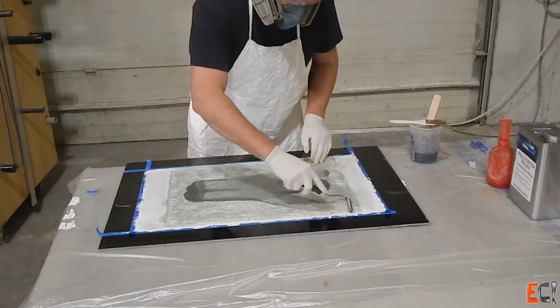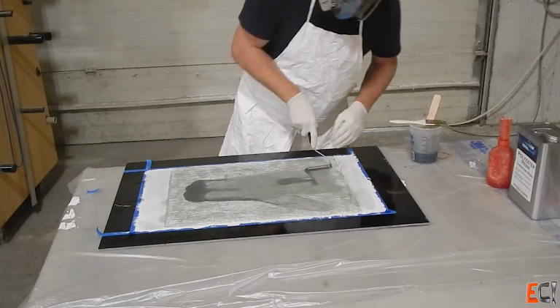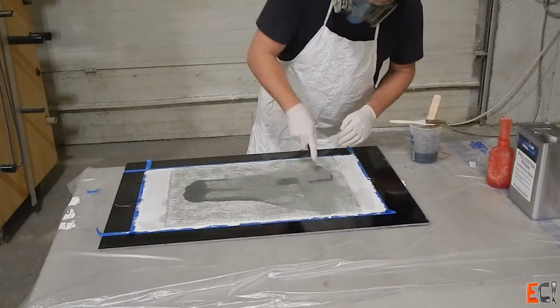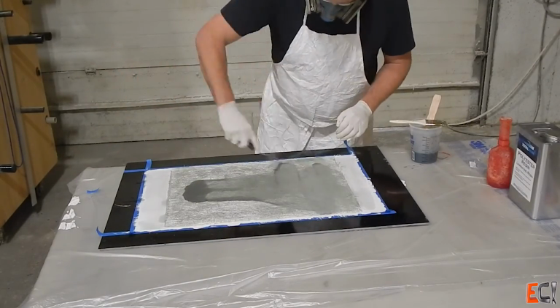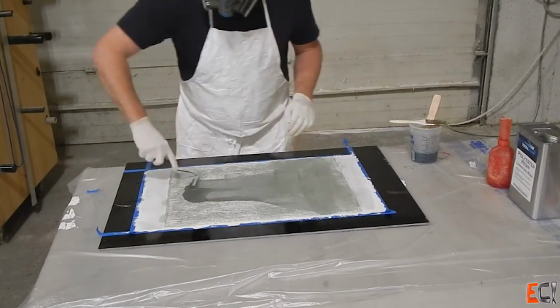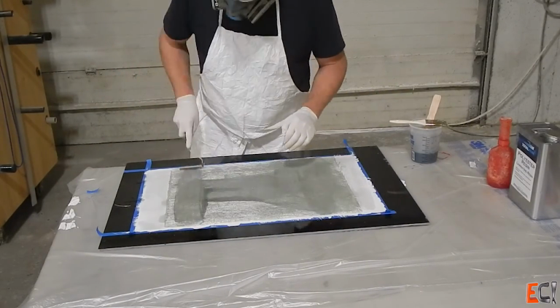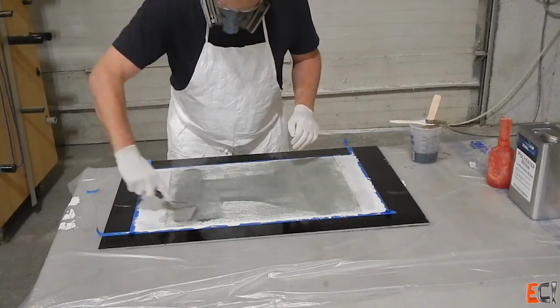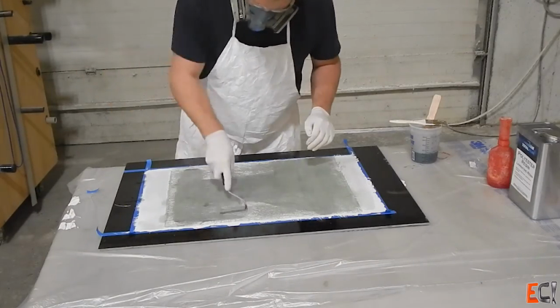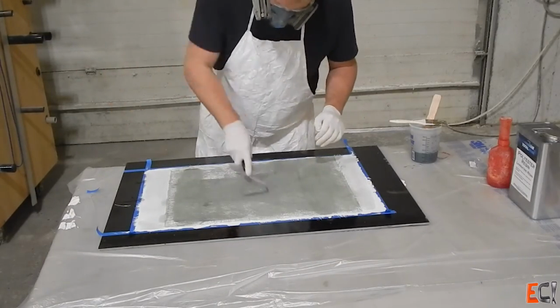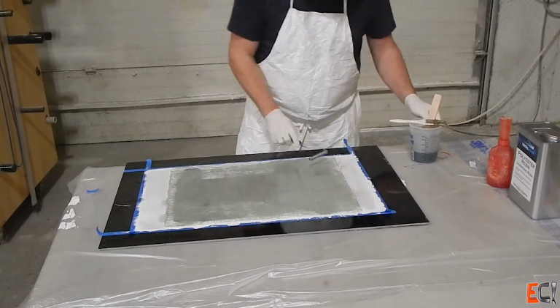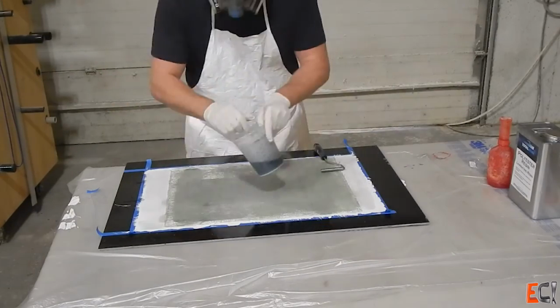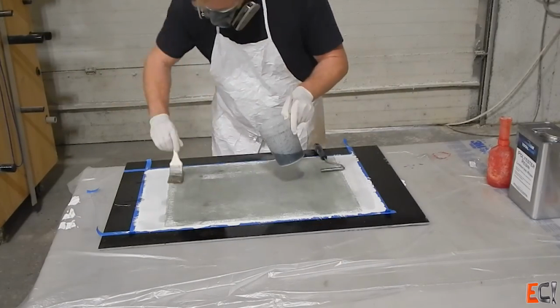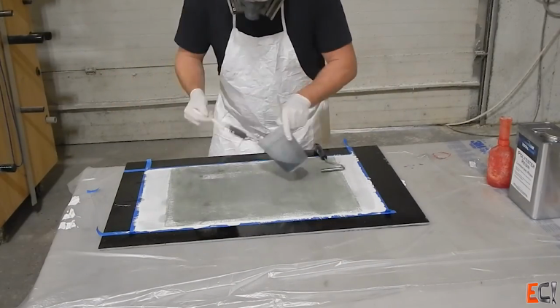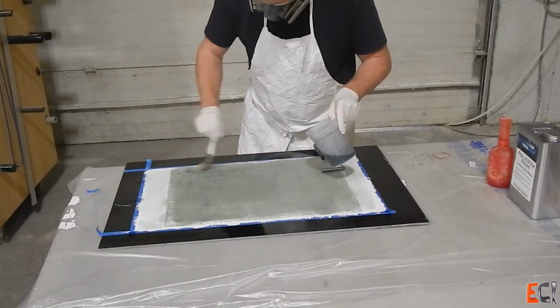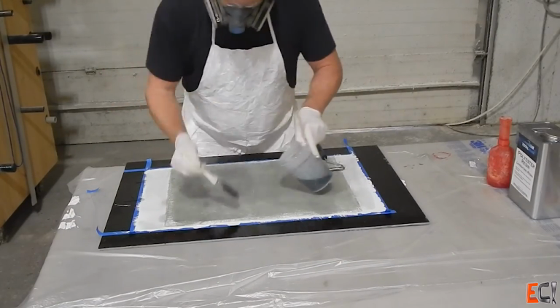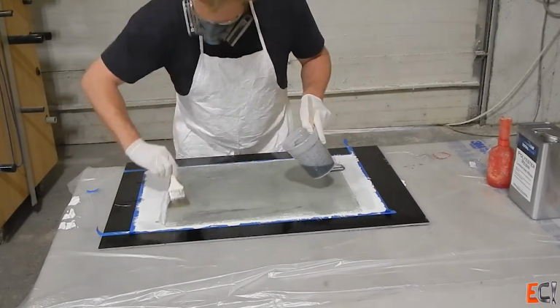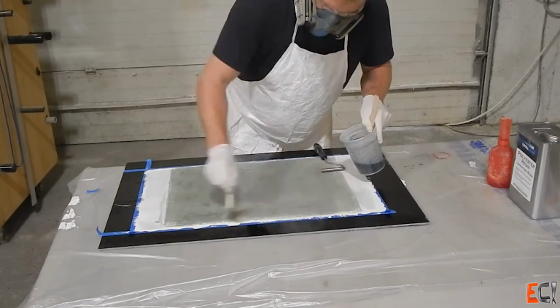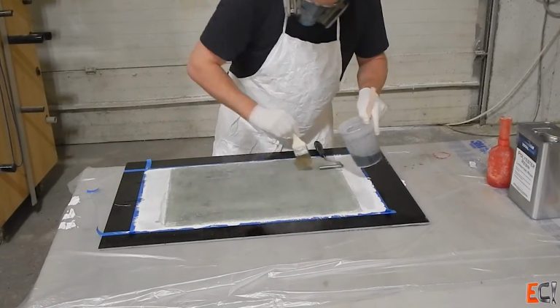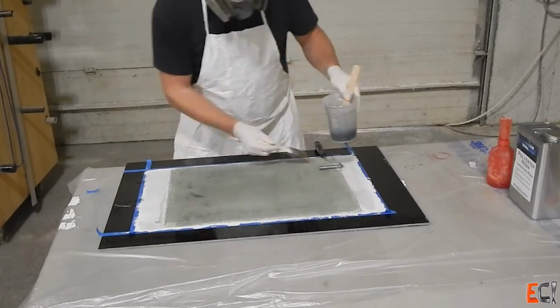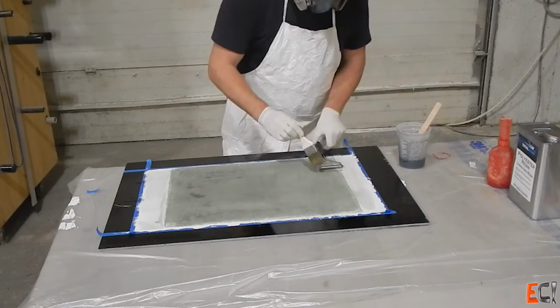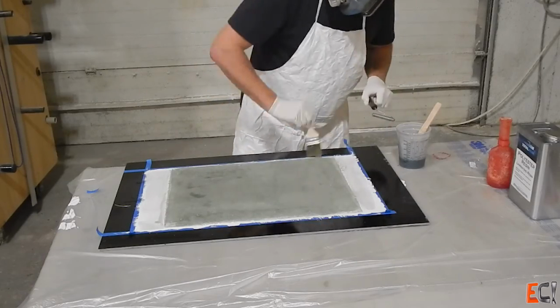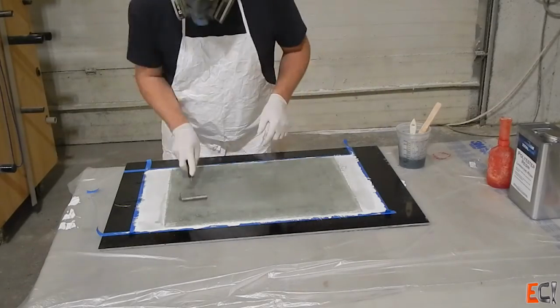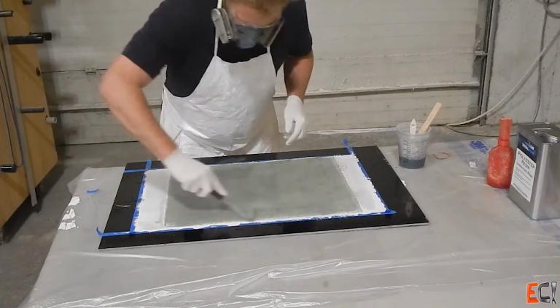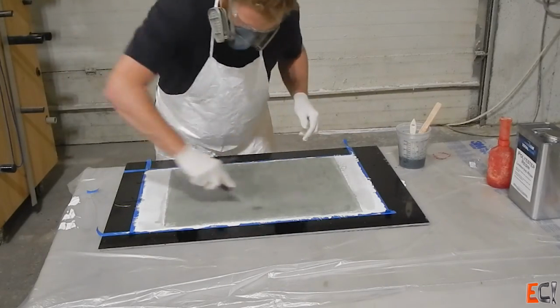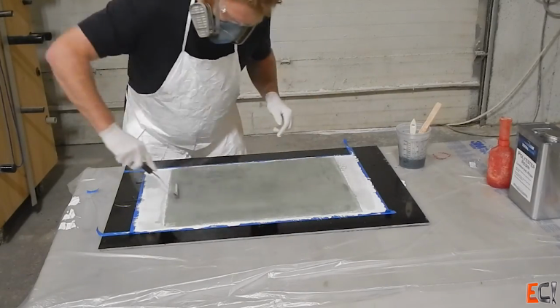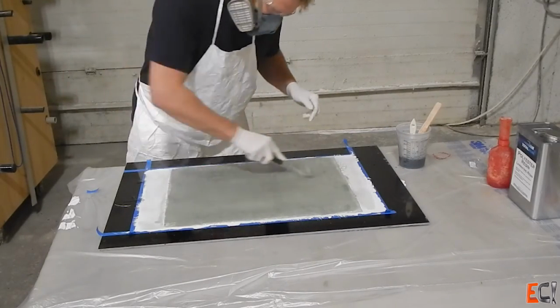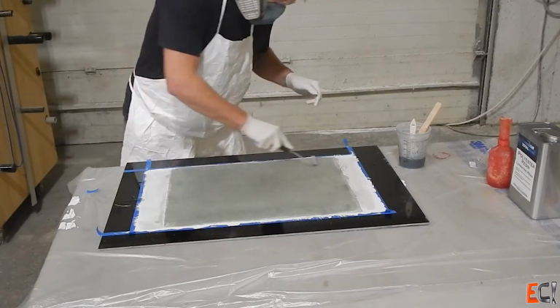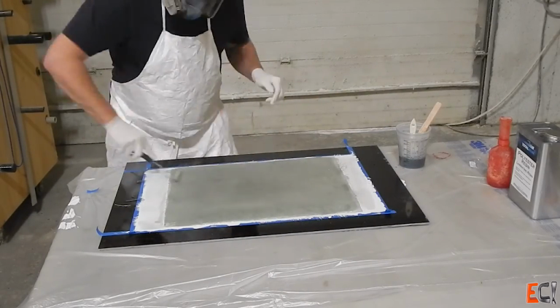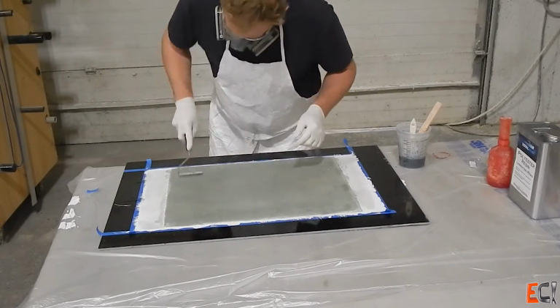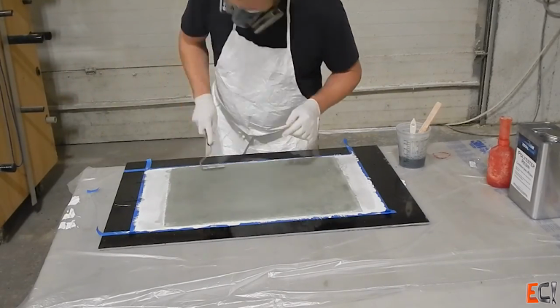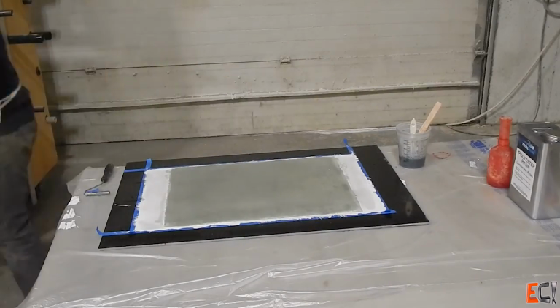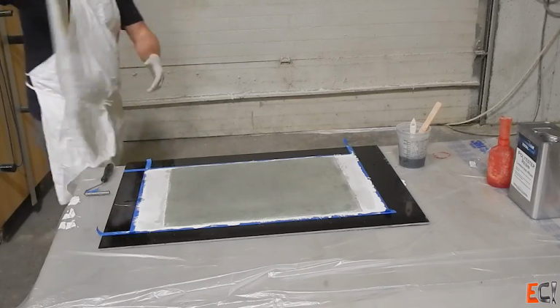A brush and a wet out roller bubble popper works all right. The key really is to roll it nicely, and for wetting out this material which has a binder in it that dissolves in the resin, you really just have to take the time to let the resin break down the binder and wet everything out, and then come back and pop all the bubbles.